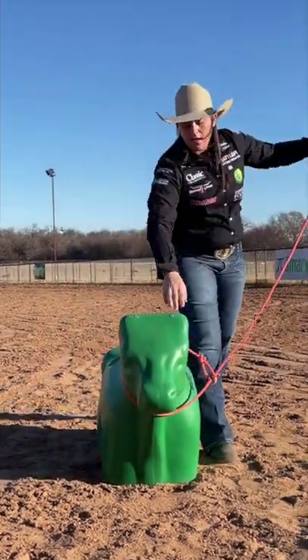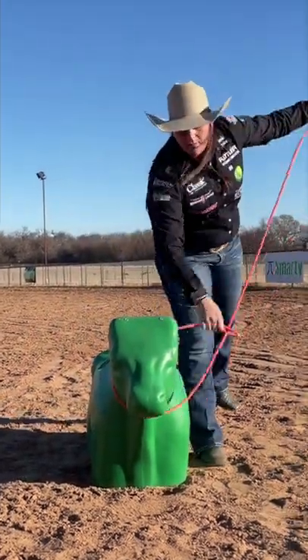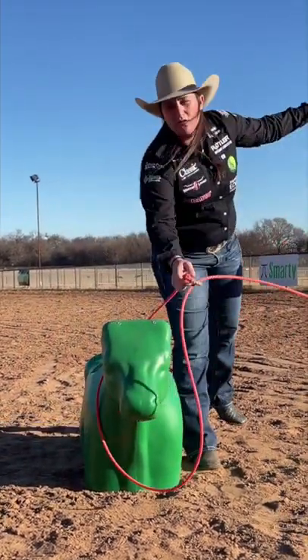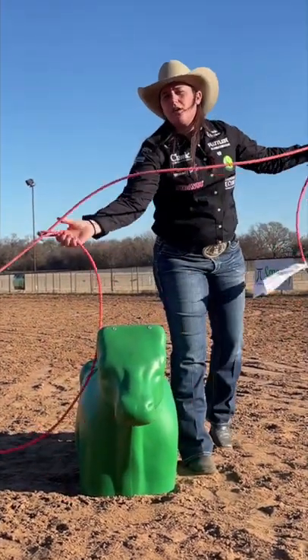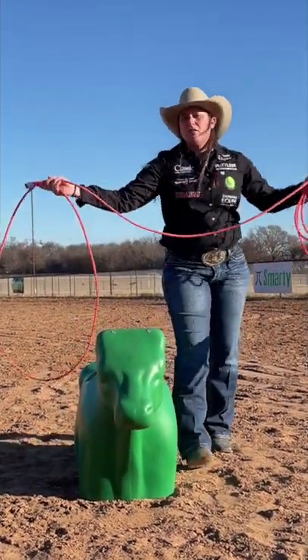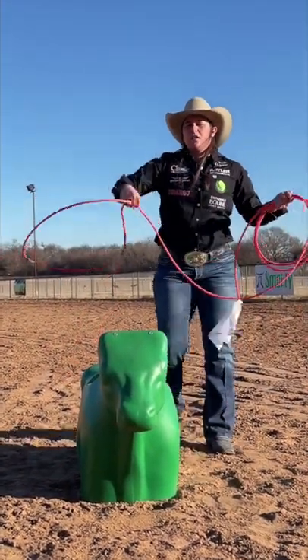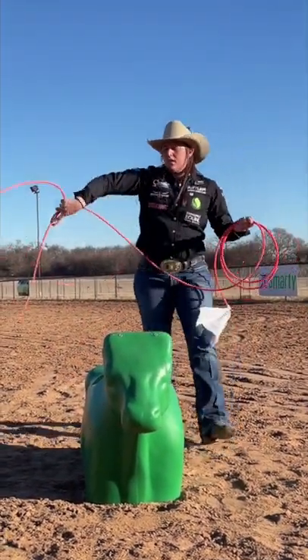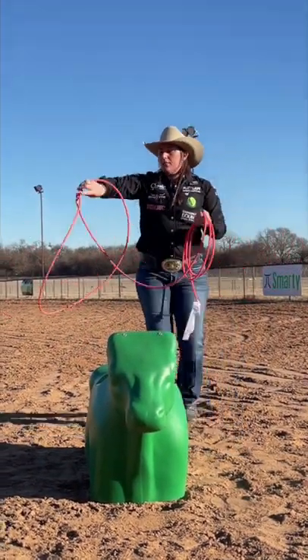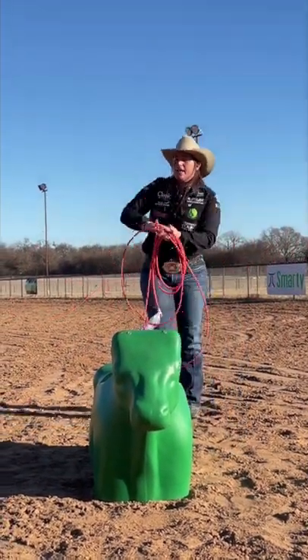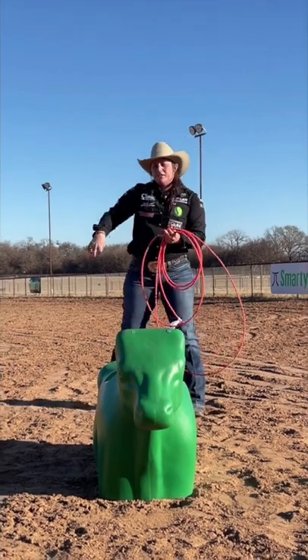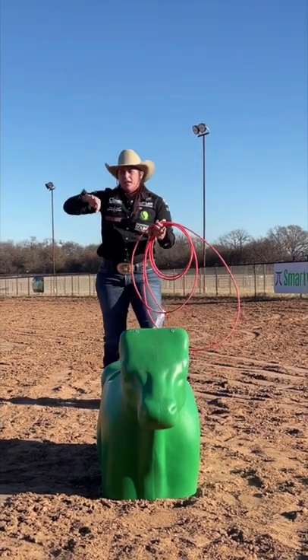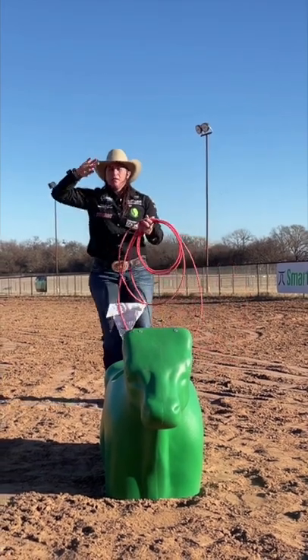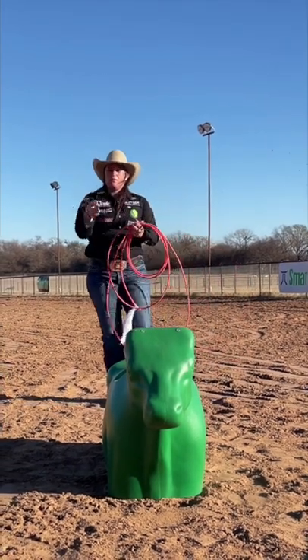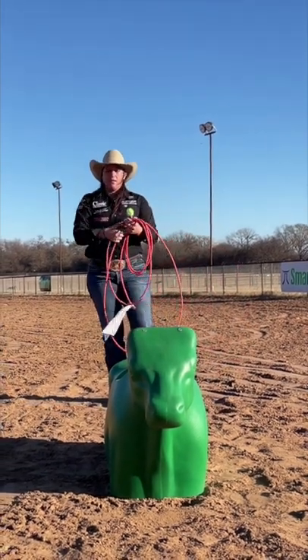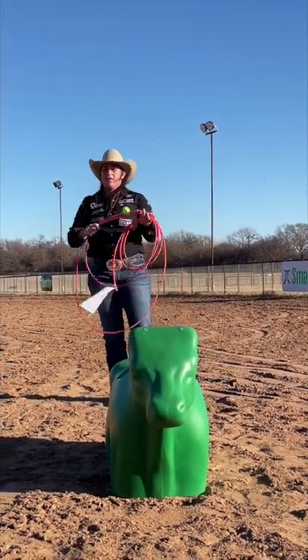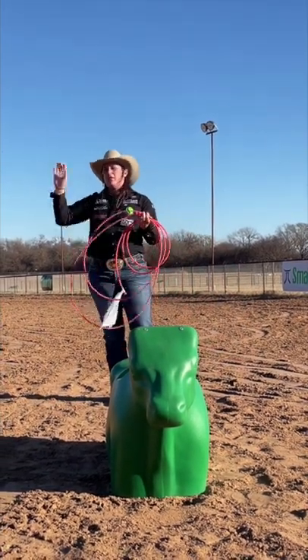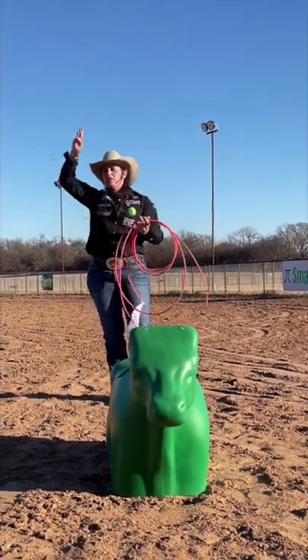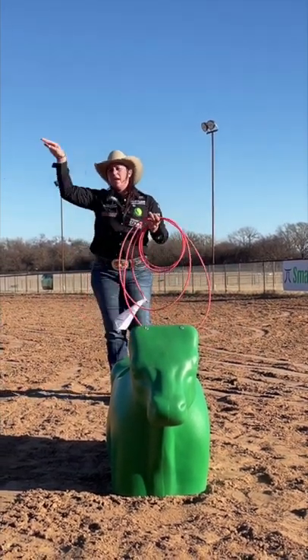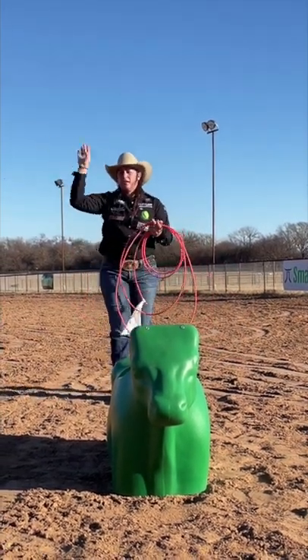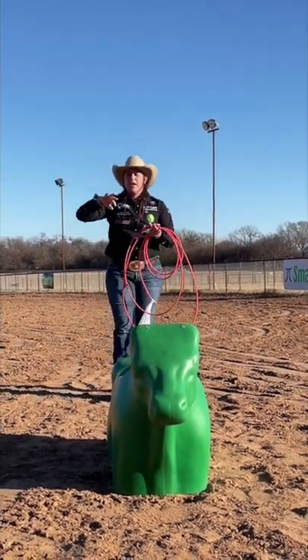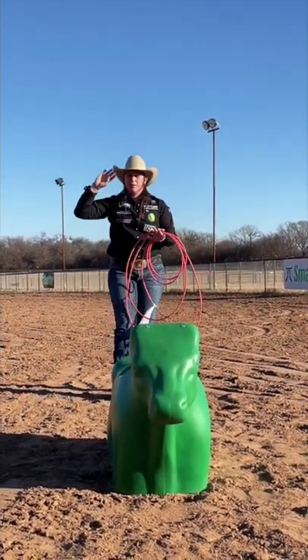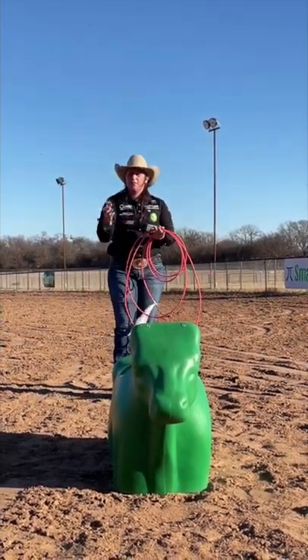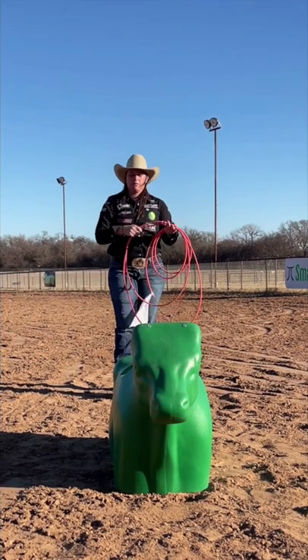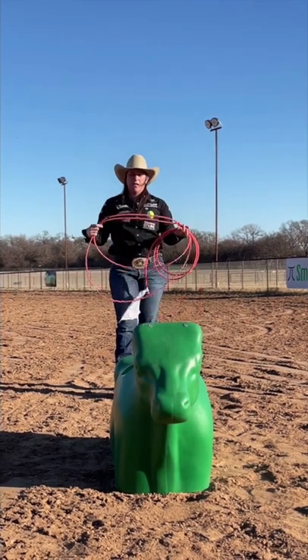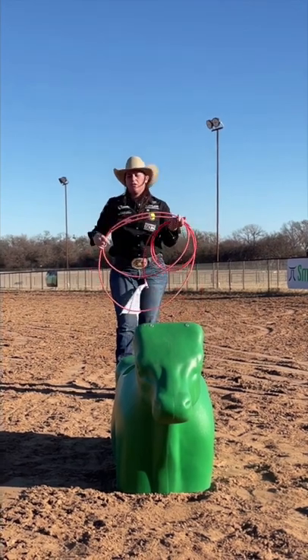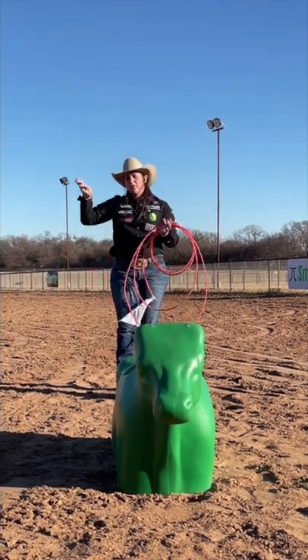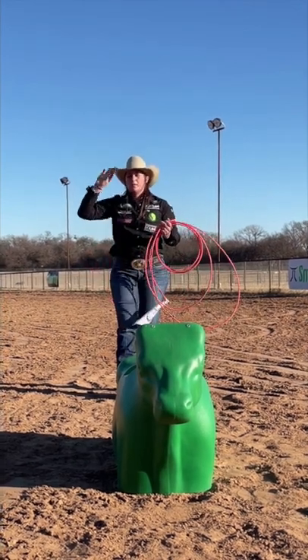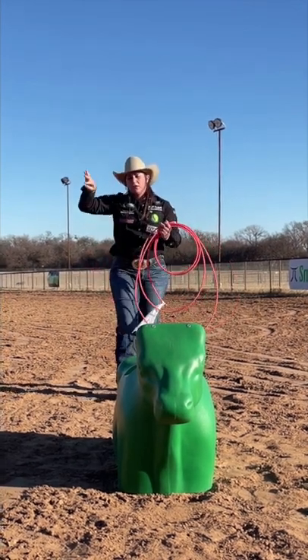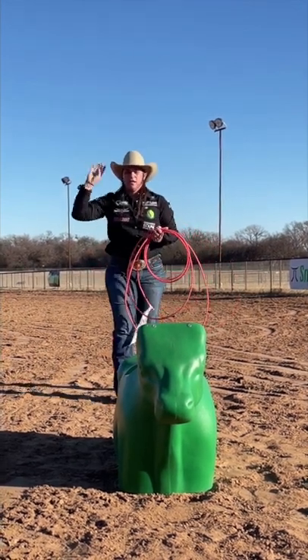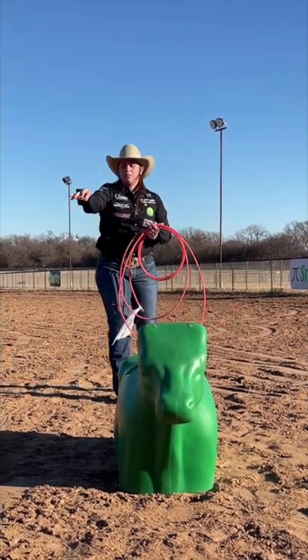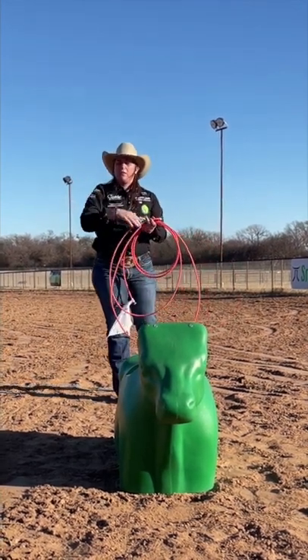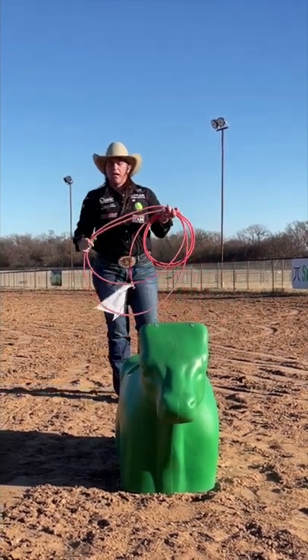If I get my angle too far down, I feel like I have to pick up to rope the dummy. And if I have everything too high, I might have to bring it down too much. But I really just try to focus on my angle and coming right over the neck of the calf.